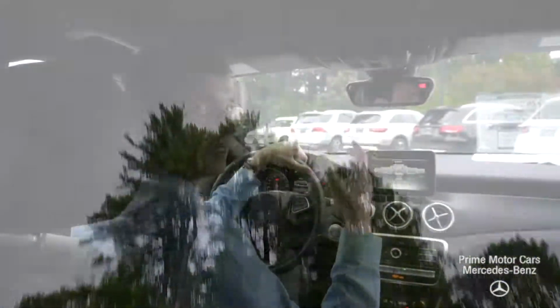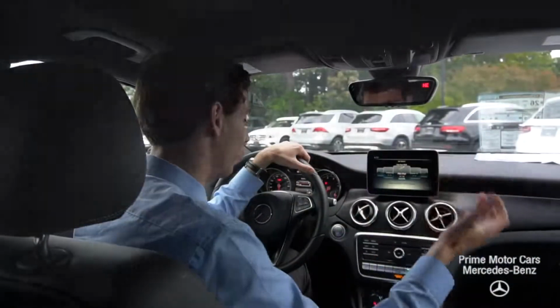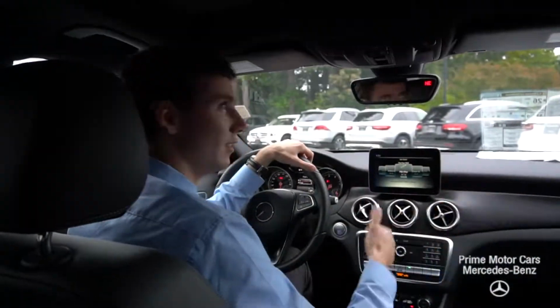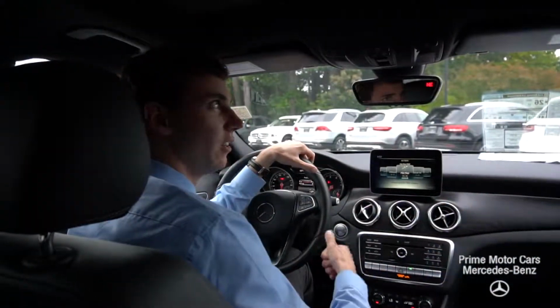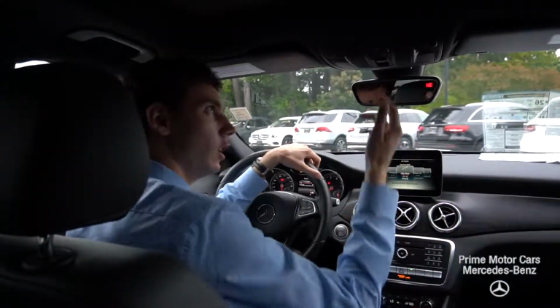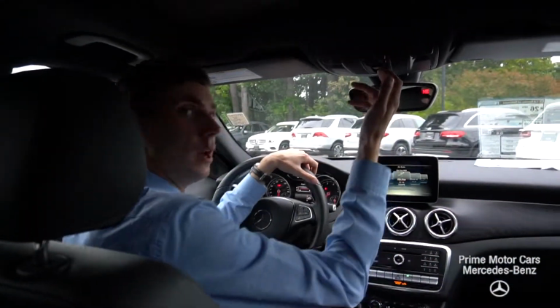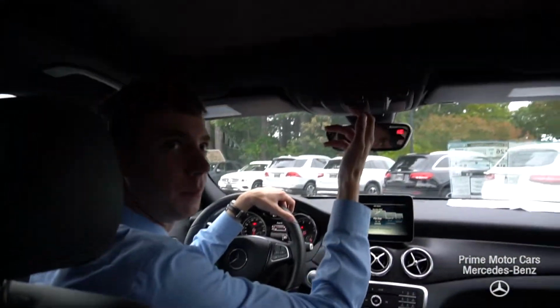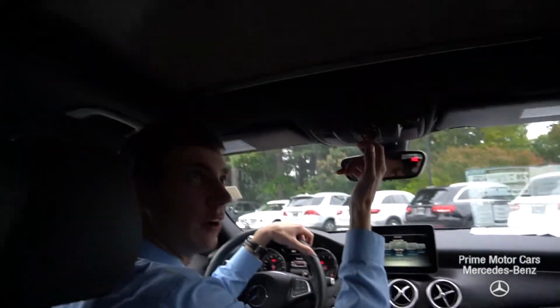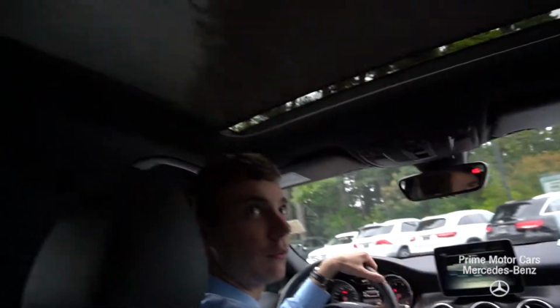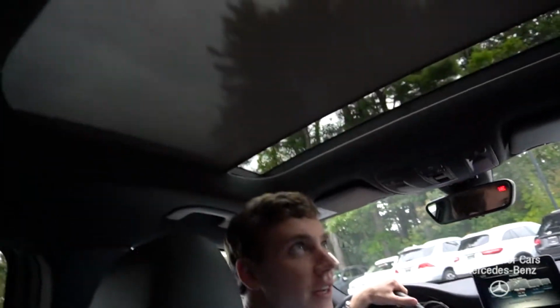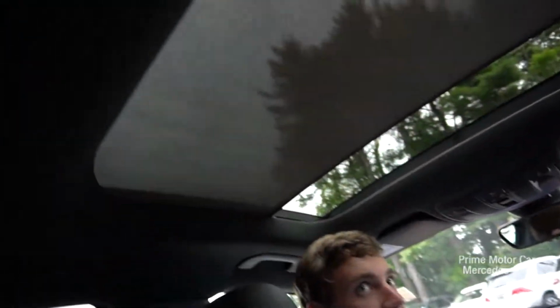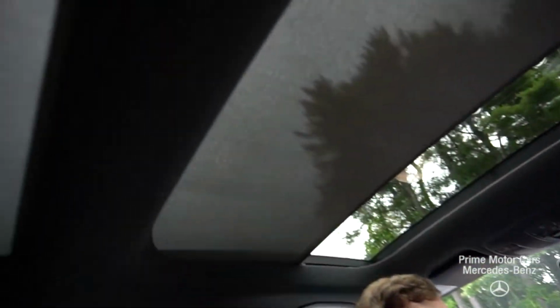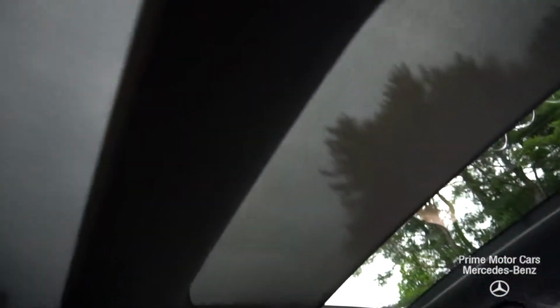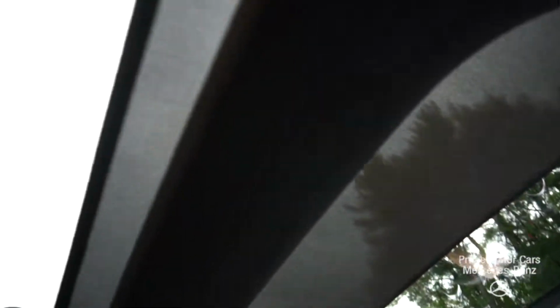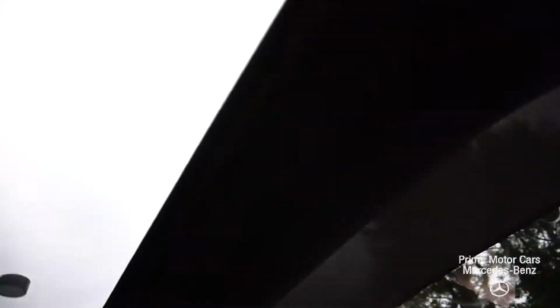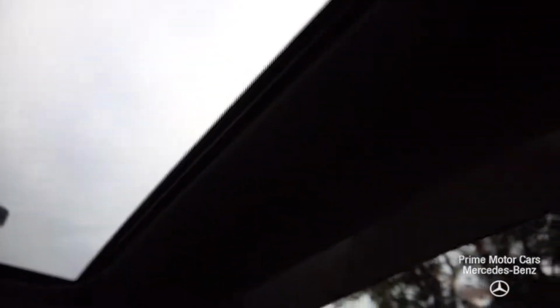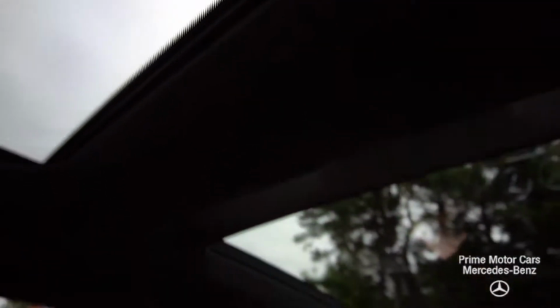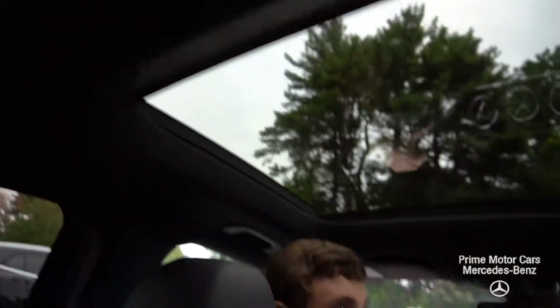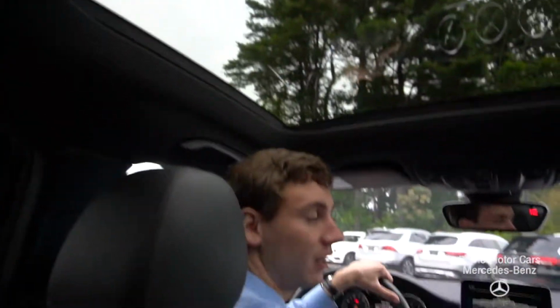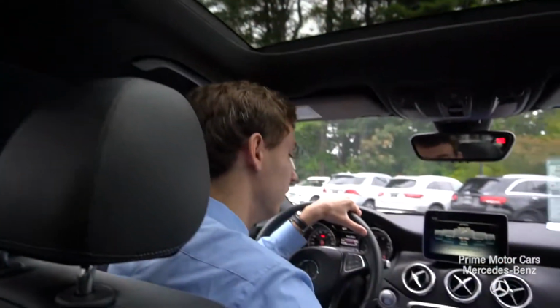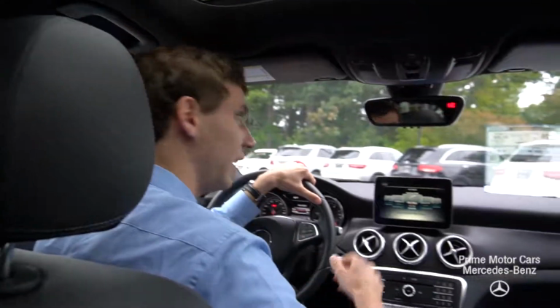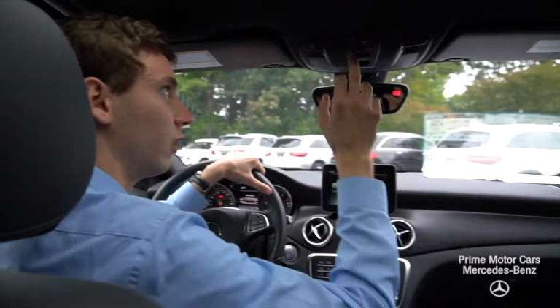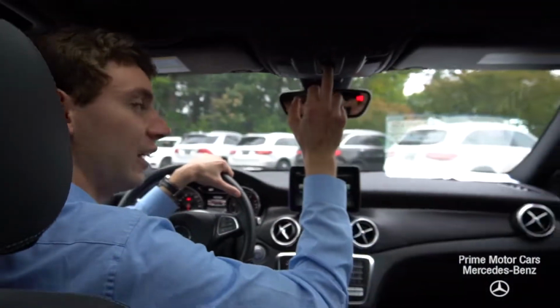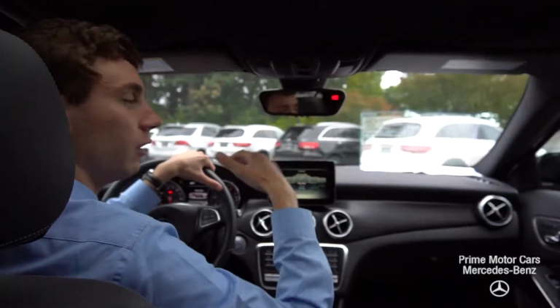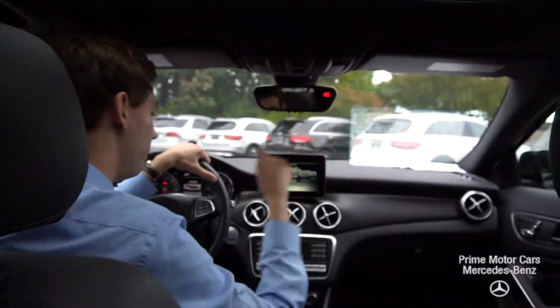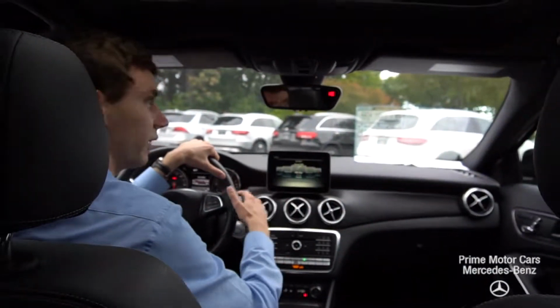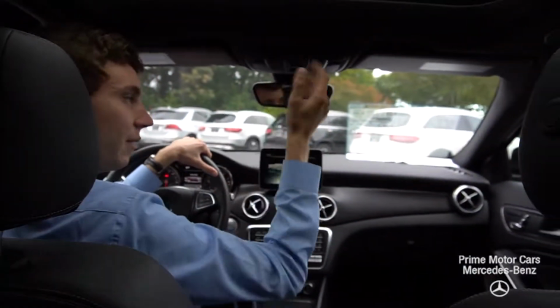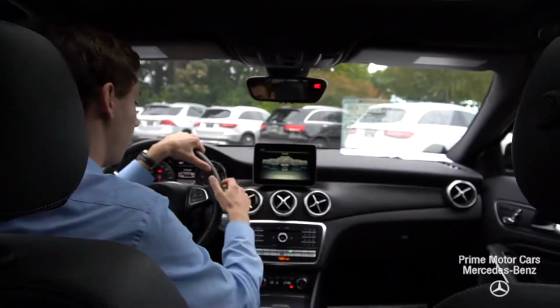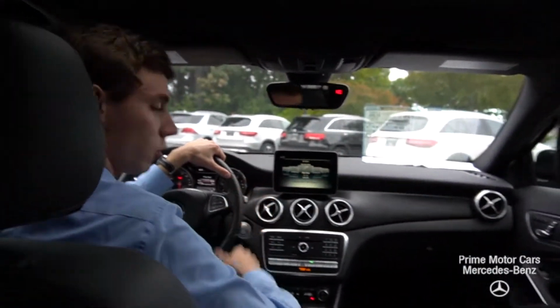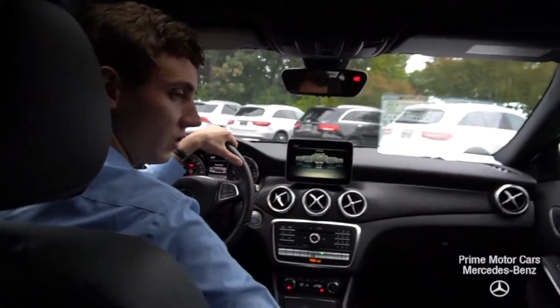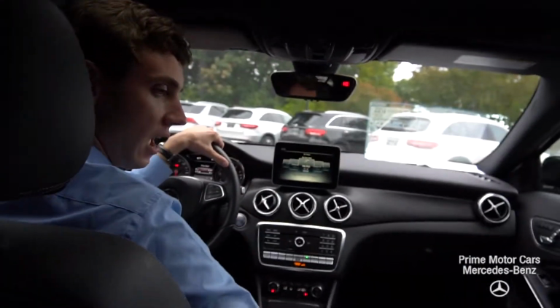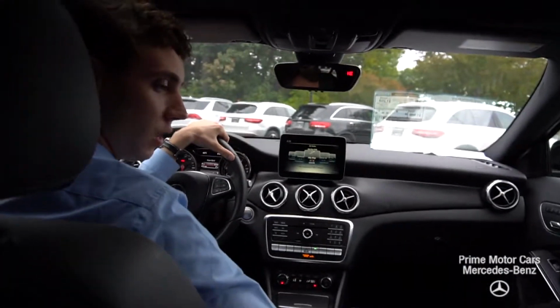Now we're inside the GLA. I'll open up our panoramic roof here so you can see this automatic screen that covers all that glass — it lets in a lot of natural light, really opens up the cabin, and you can auto-close it as well.